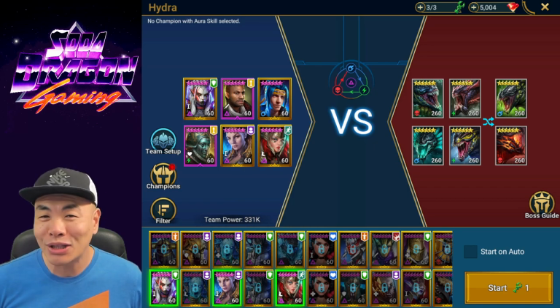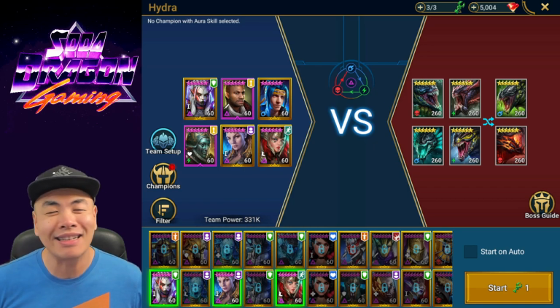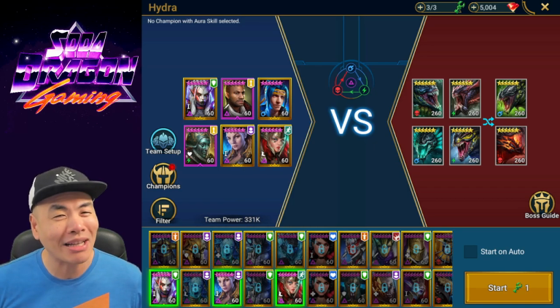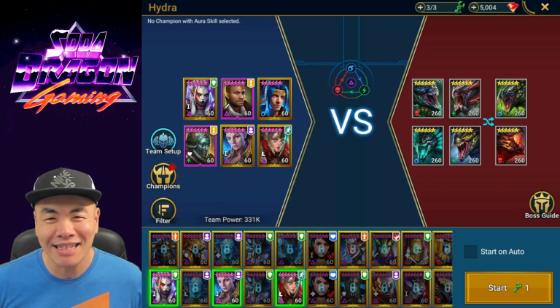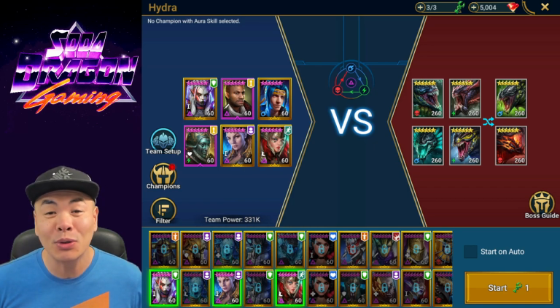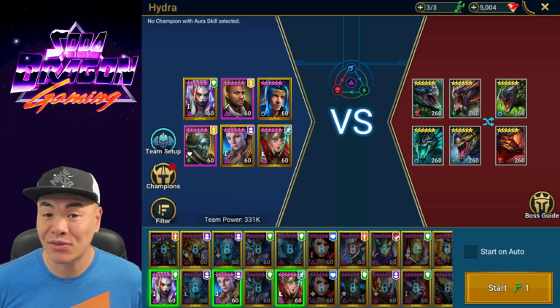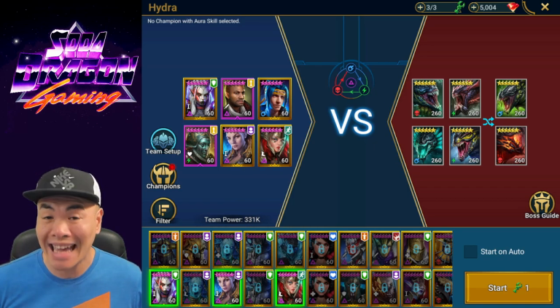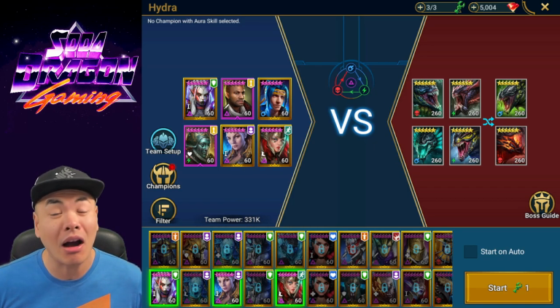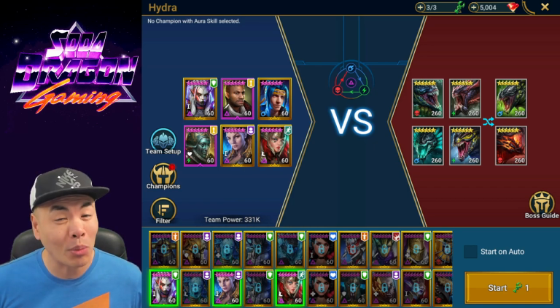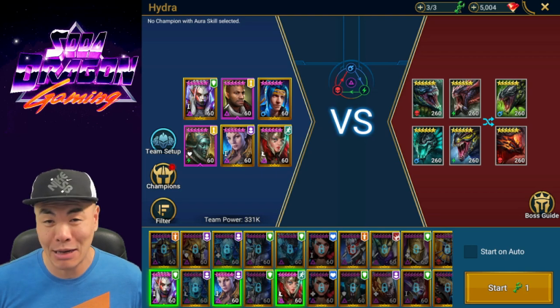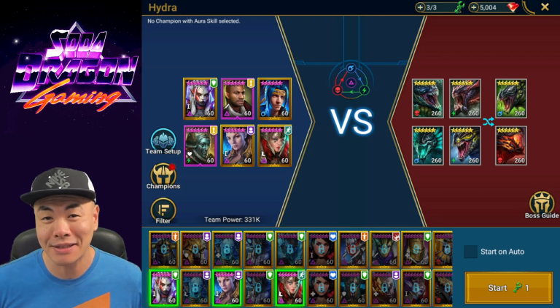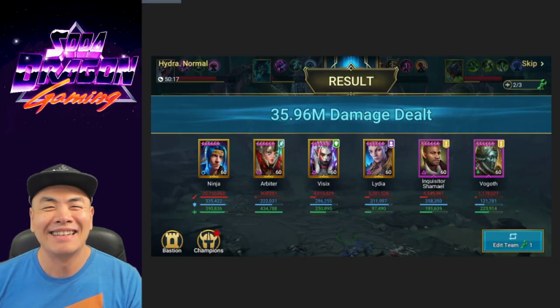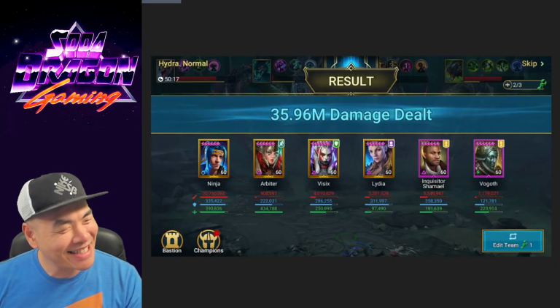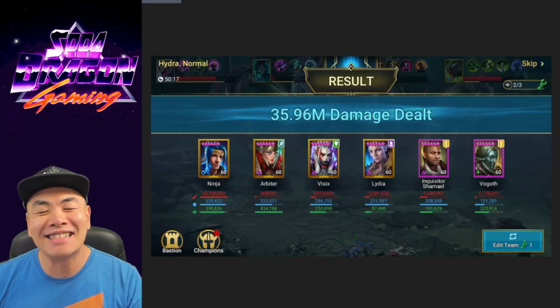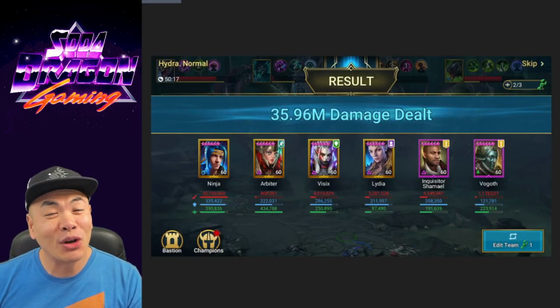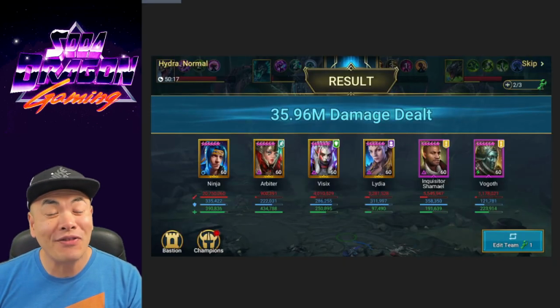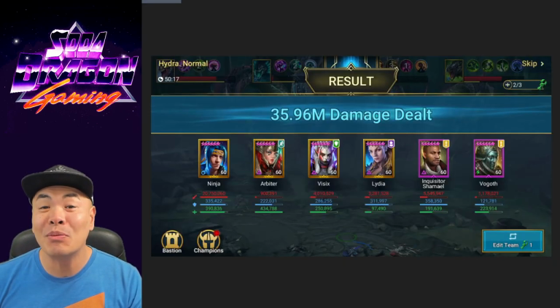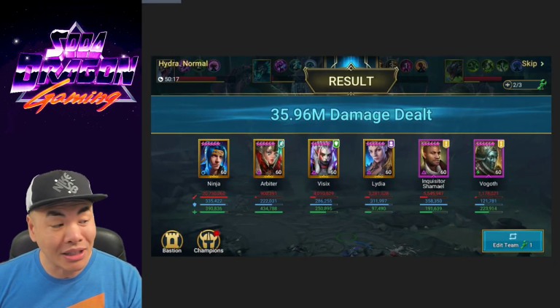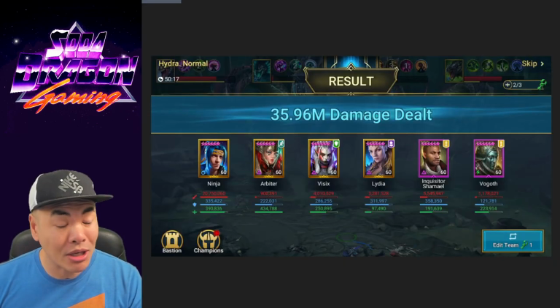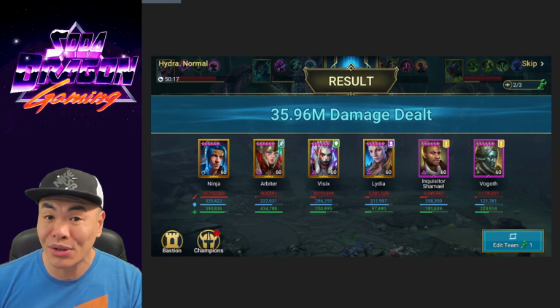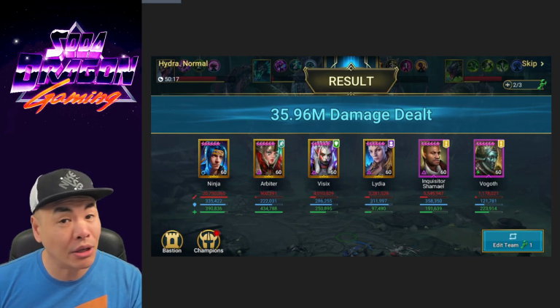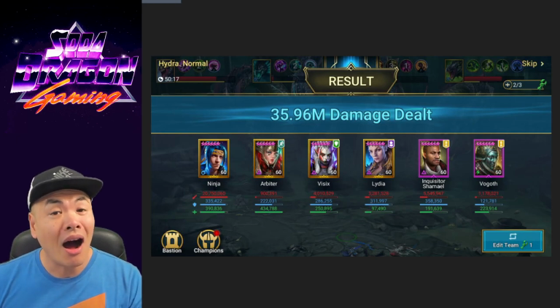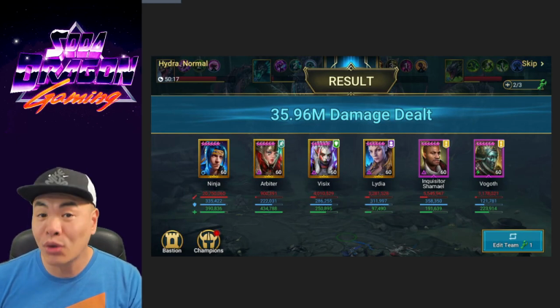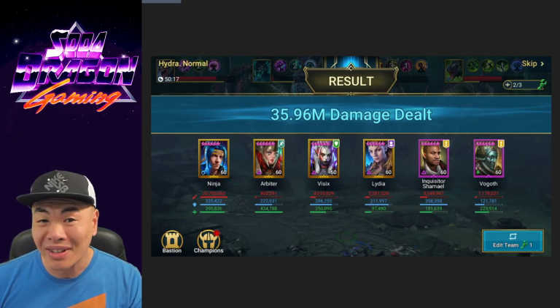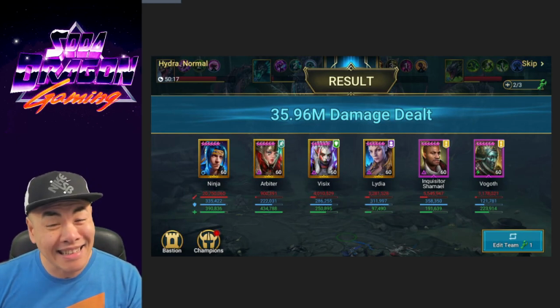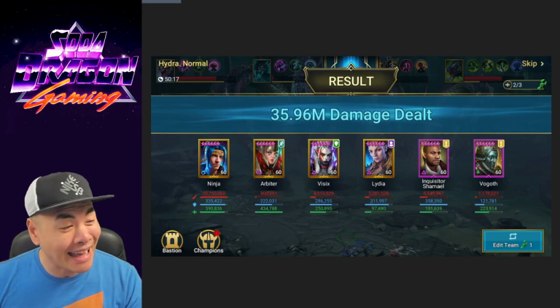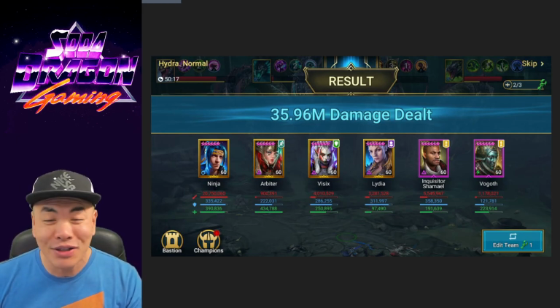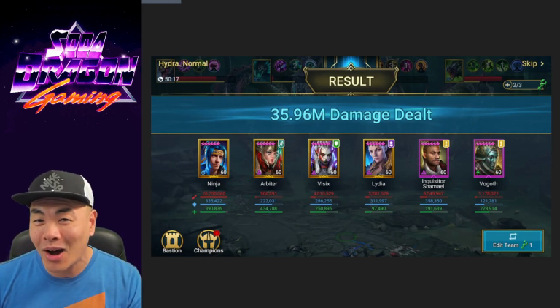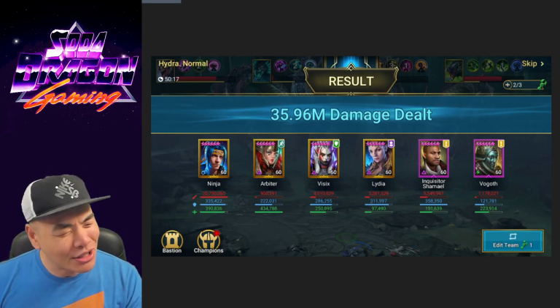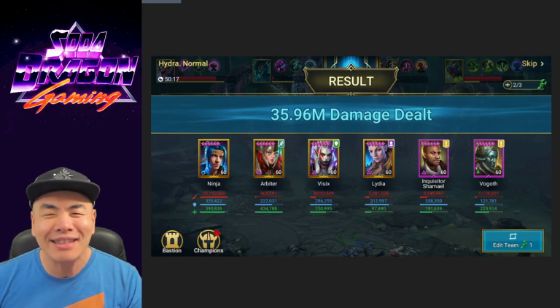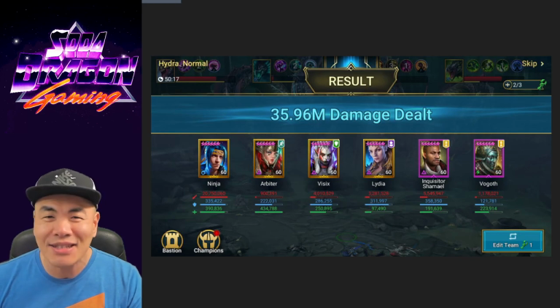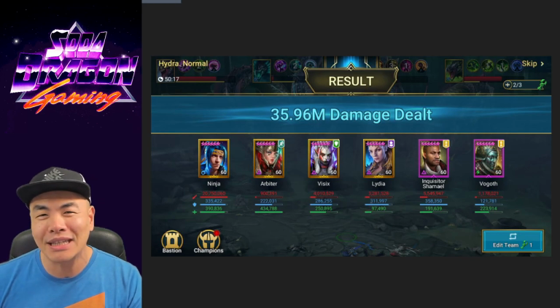What do you think a team like this can do as far as damage on the normal clan boss? Check this out — 35 million, pretty much almost 36 million on normal. Insane for this comp. Just look at the accessibility here.